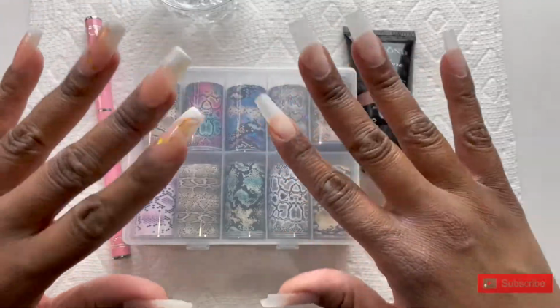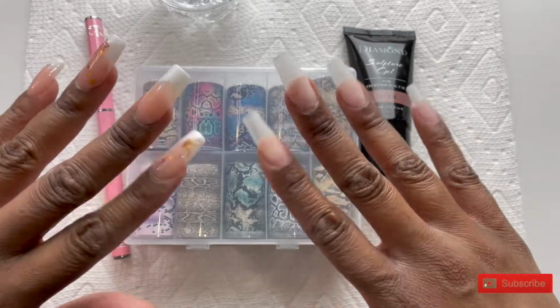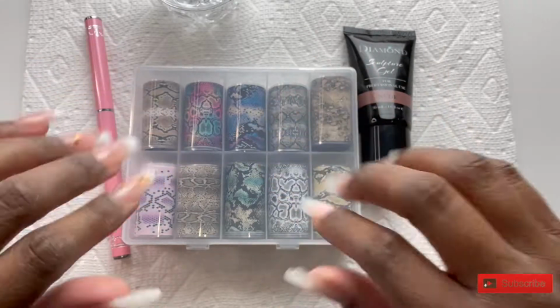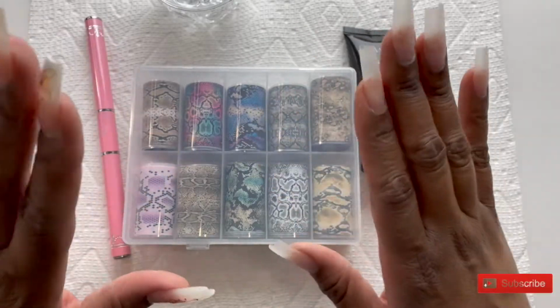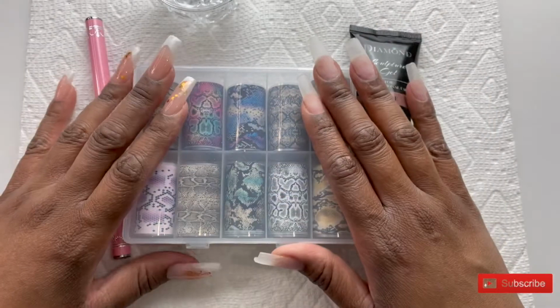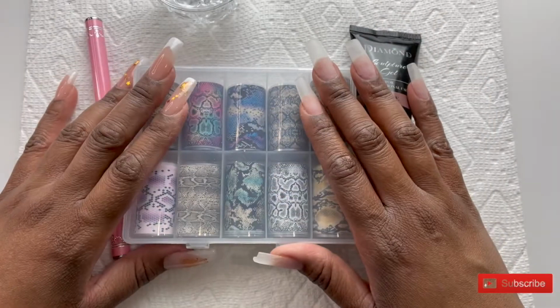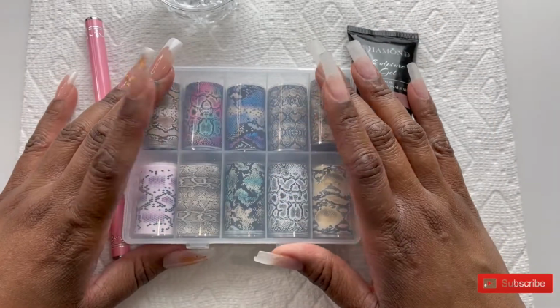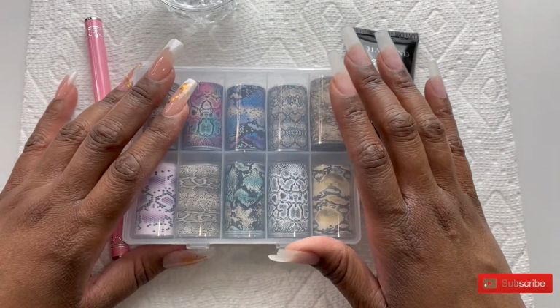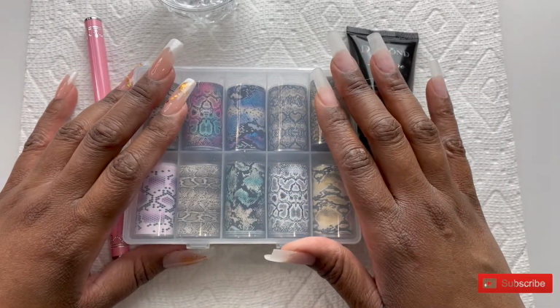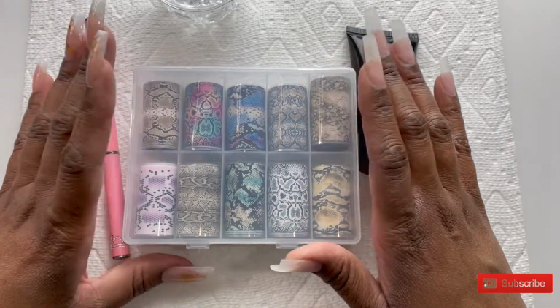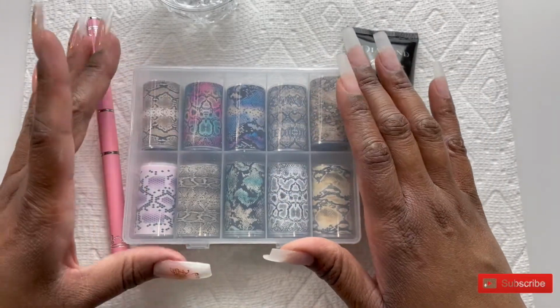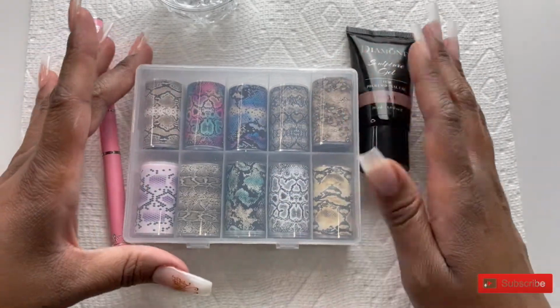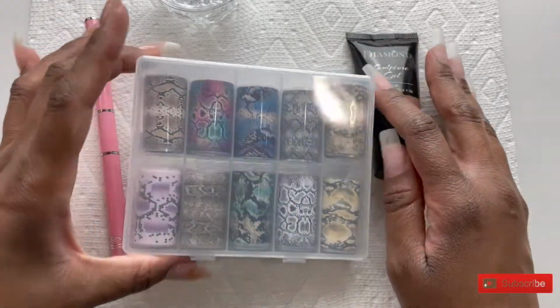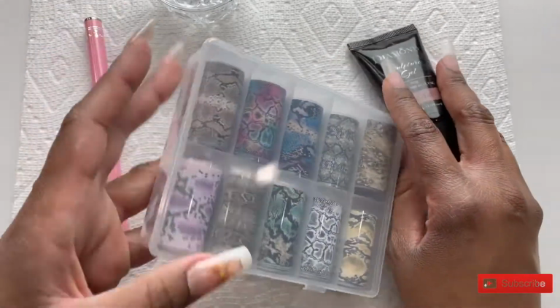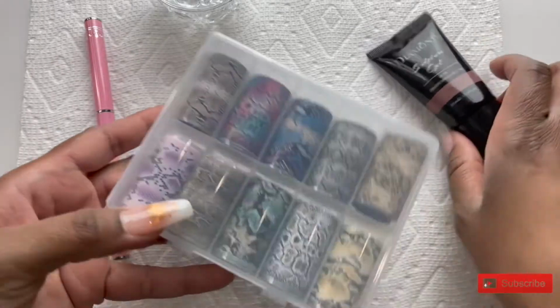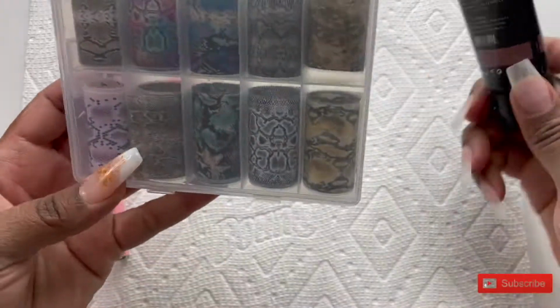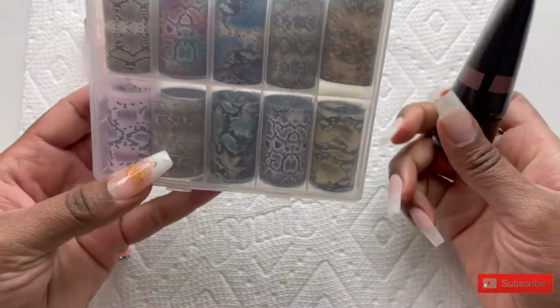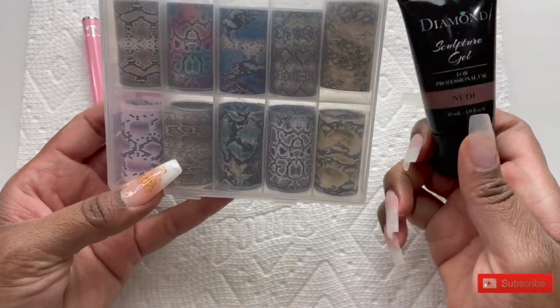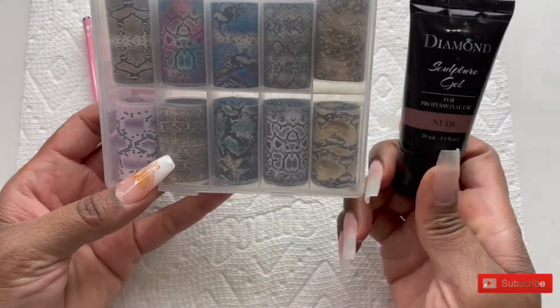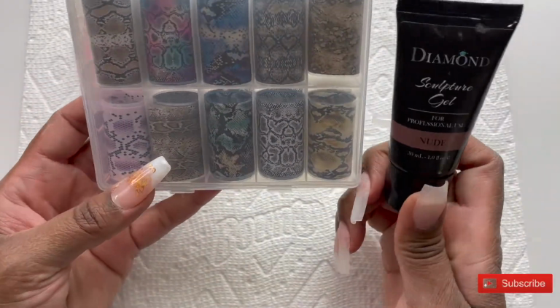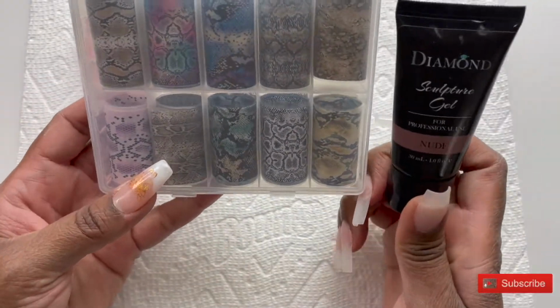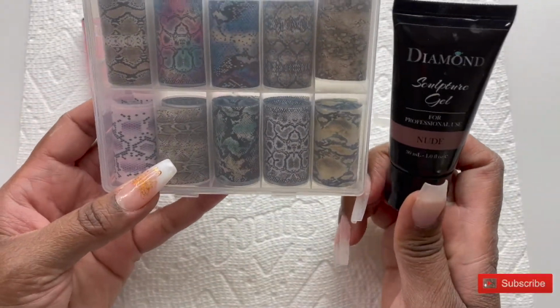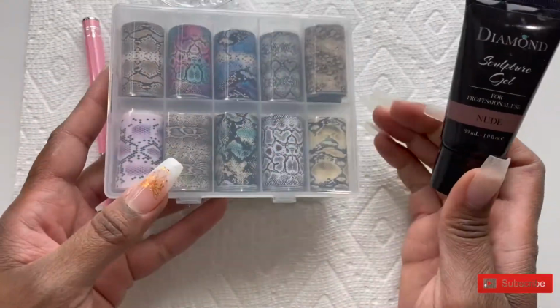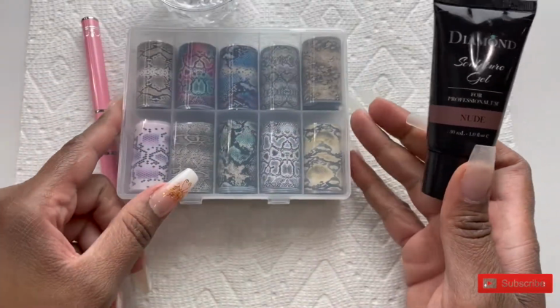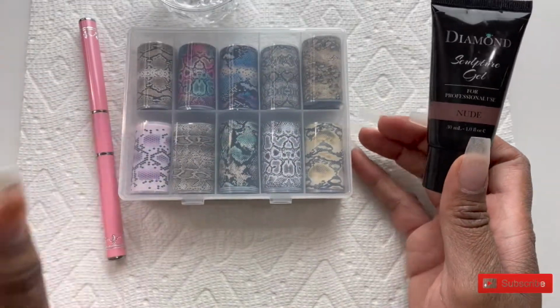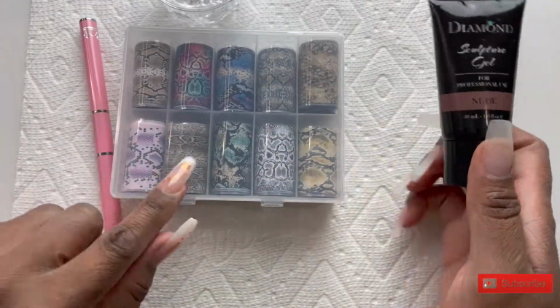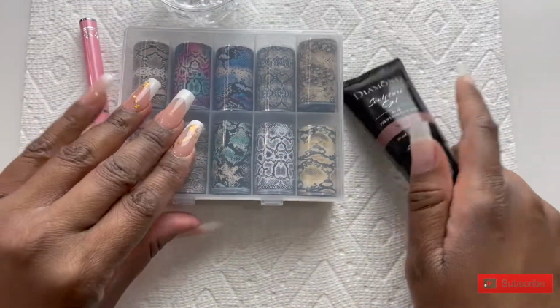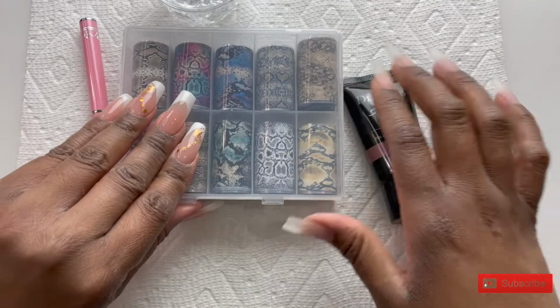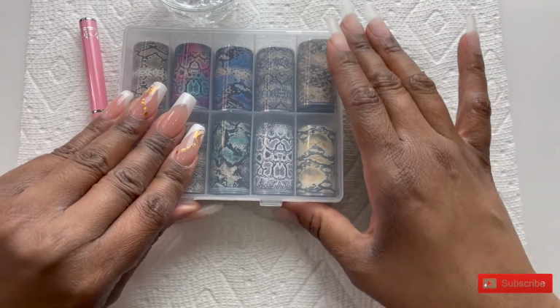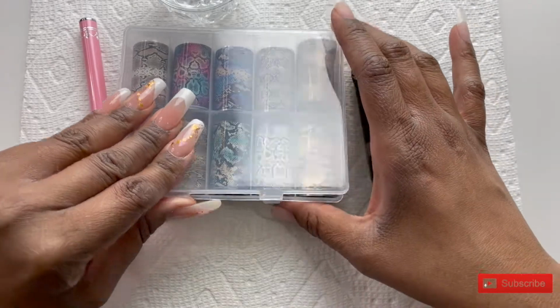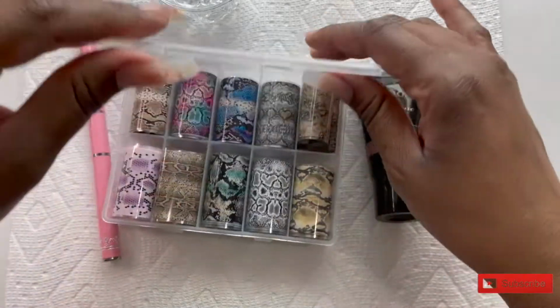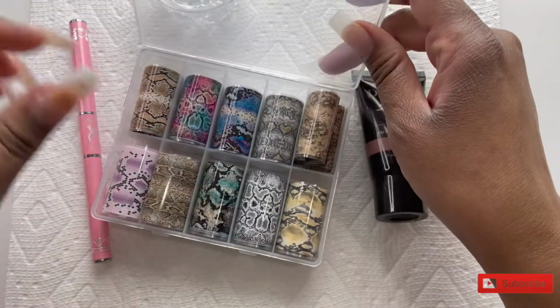Hey Nail Divas, it's Sheri. Welcome back to my channel. In today's video, I am going to be doing an ombre using nail forms and poly gel.